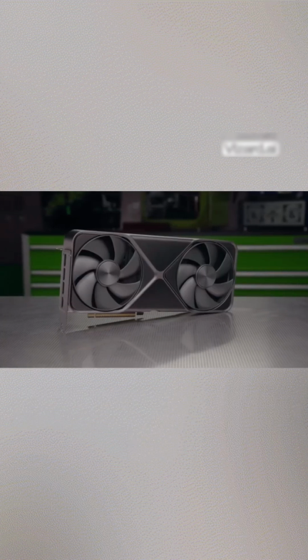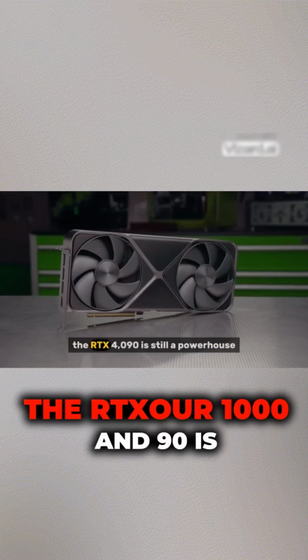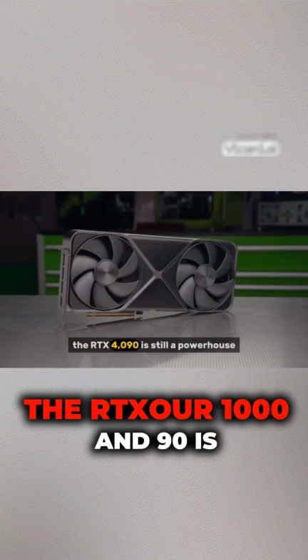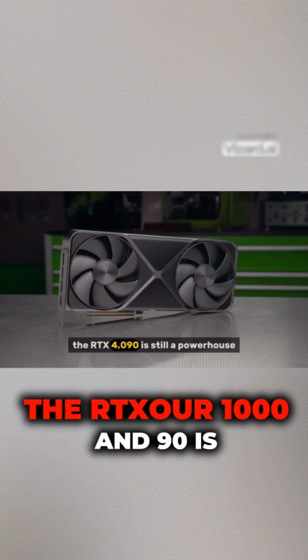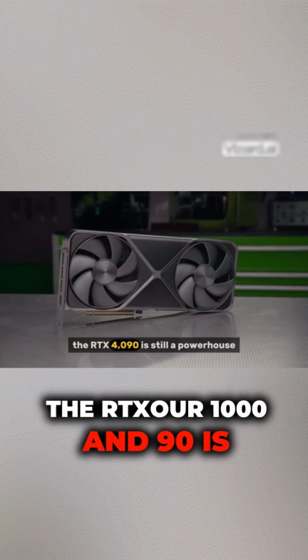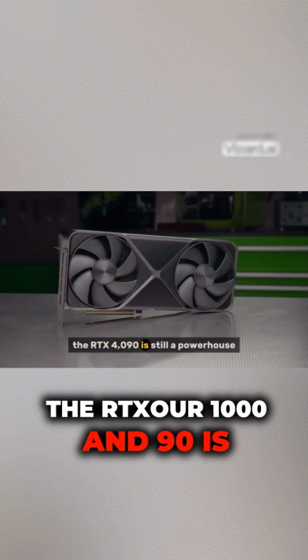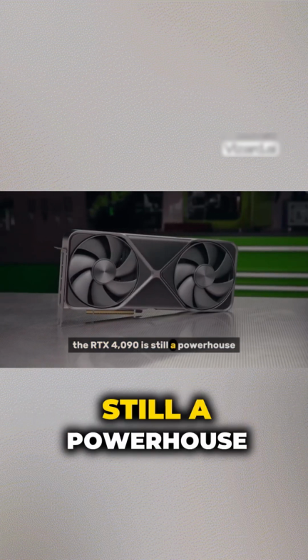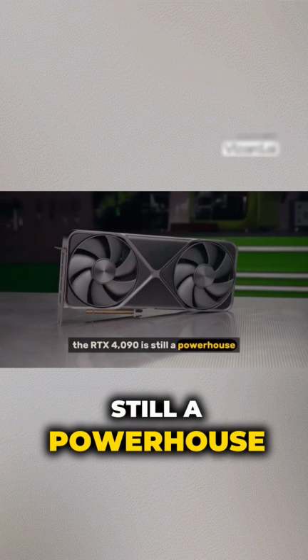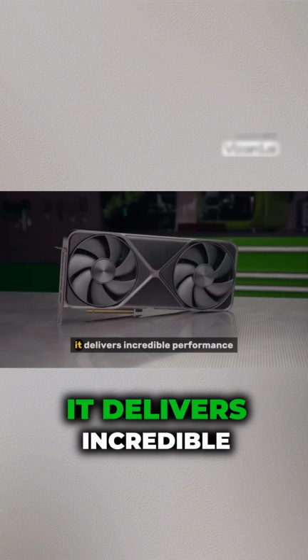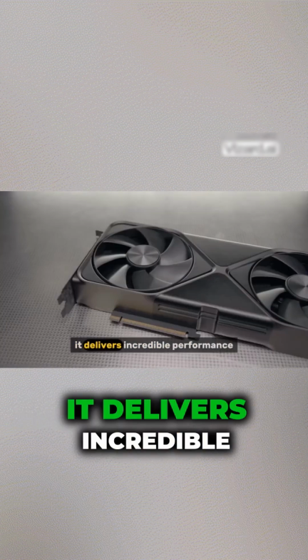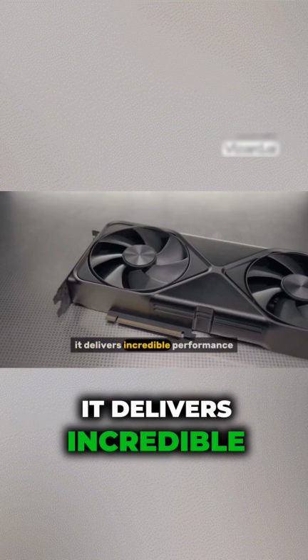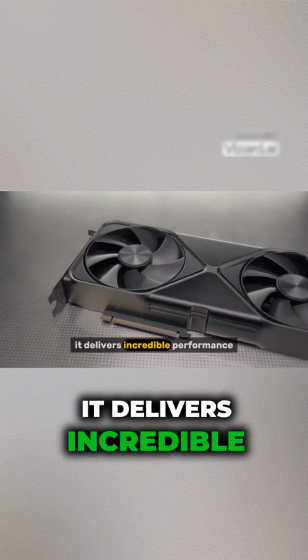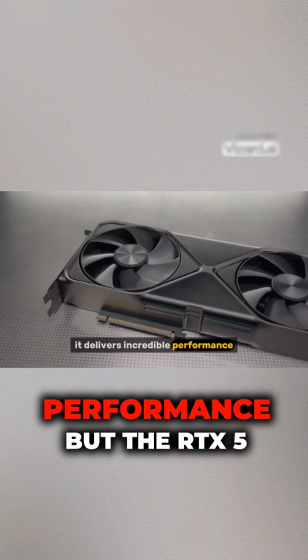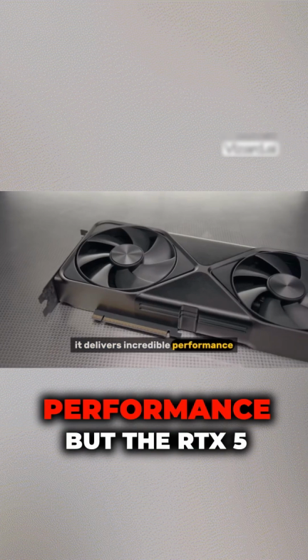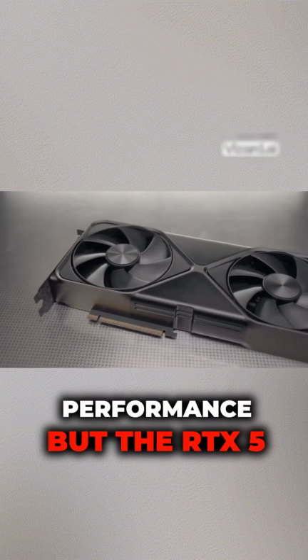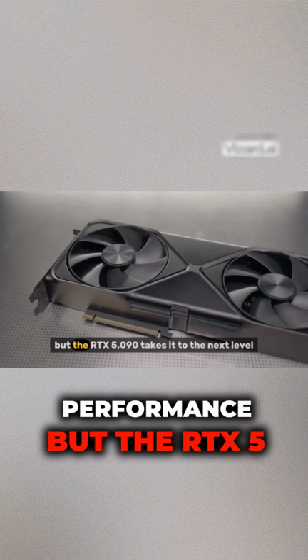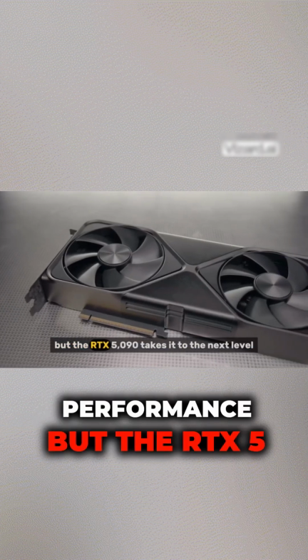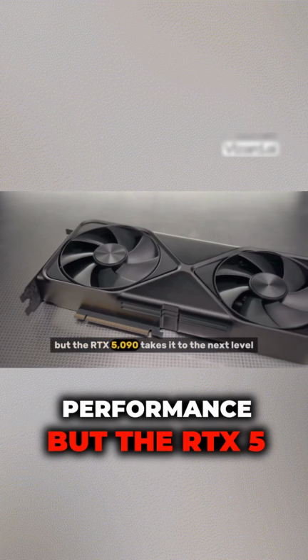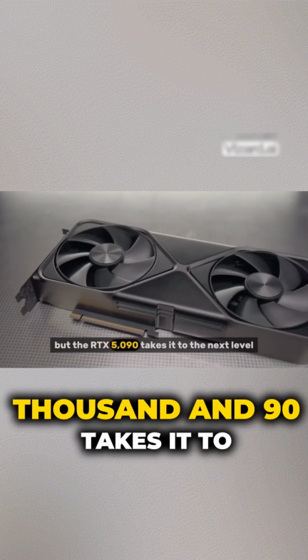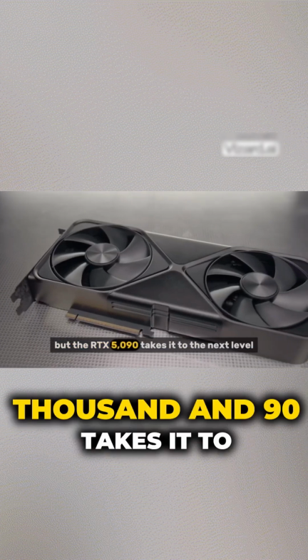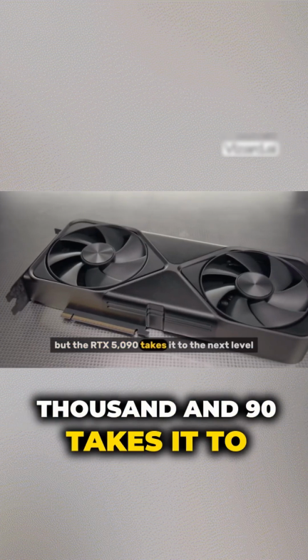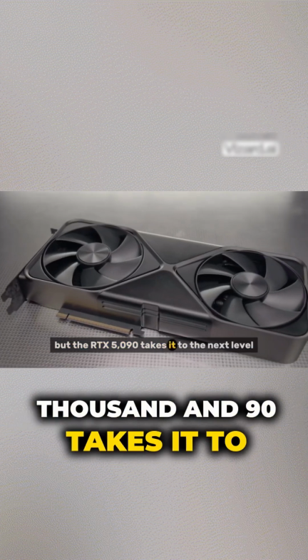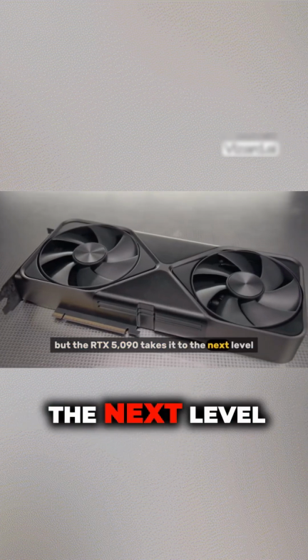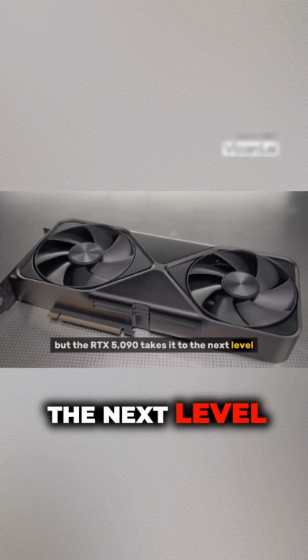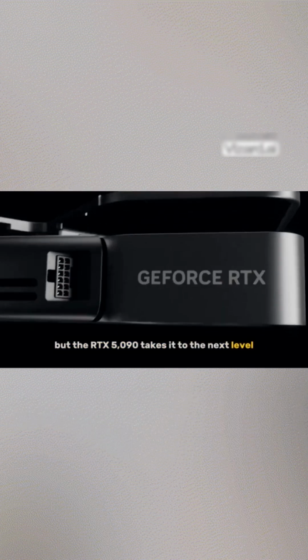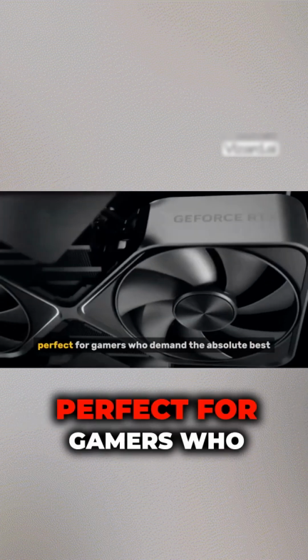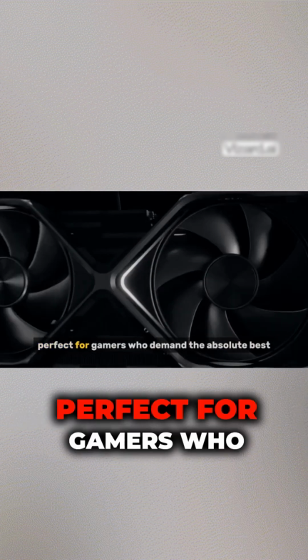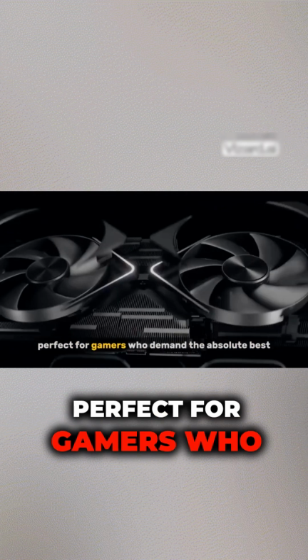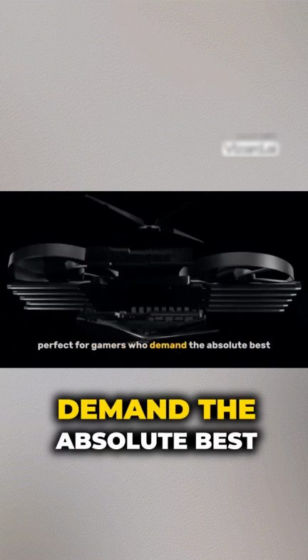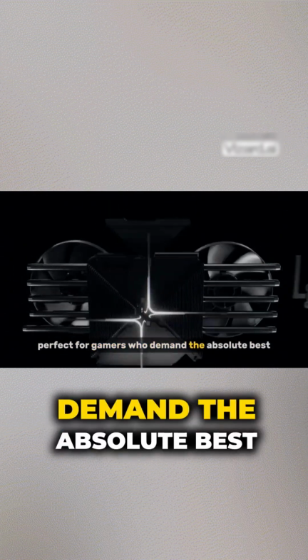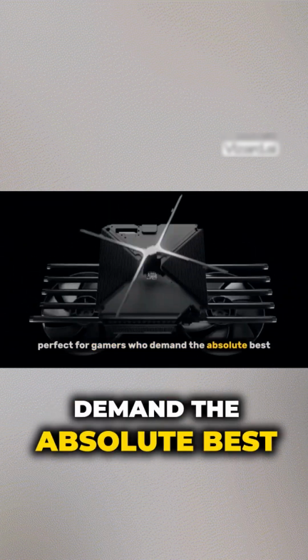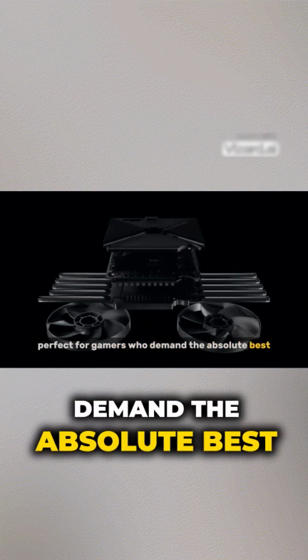The RTX 4090 is still a powerhouse — it delivers incredible performance — but the RTX 5090 takes it to the next level. Perfect for gamers who demand the absolute best.